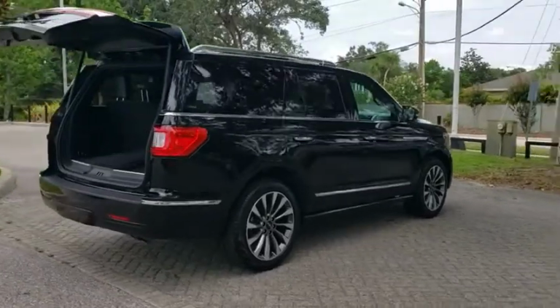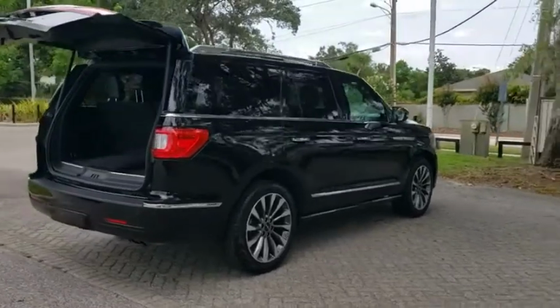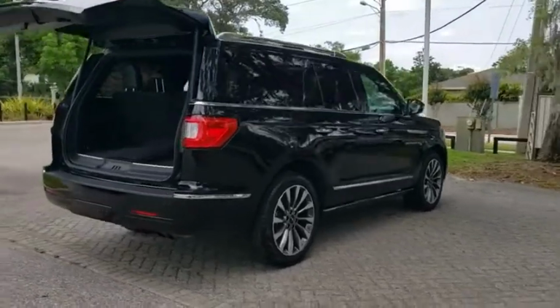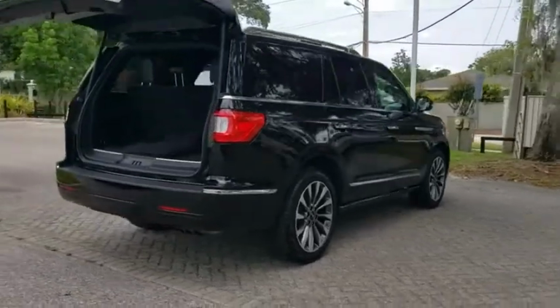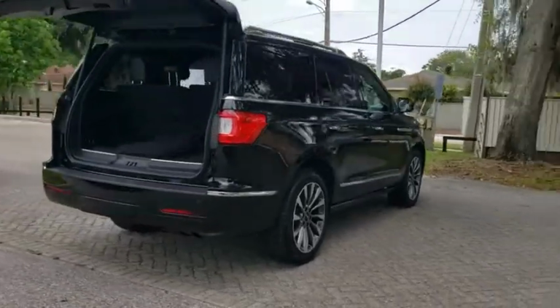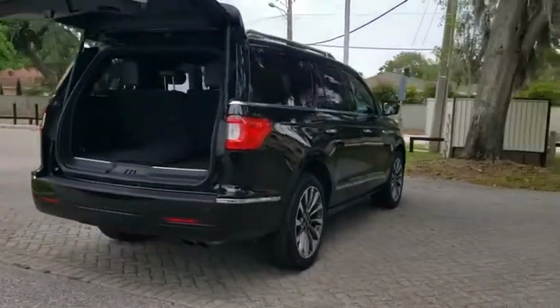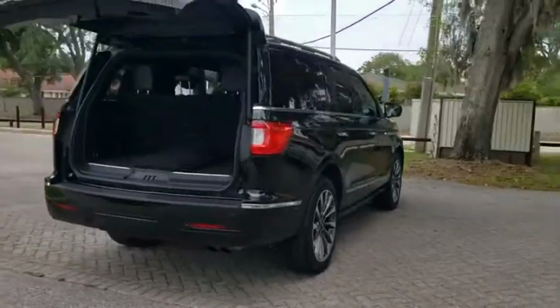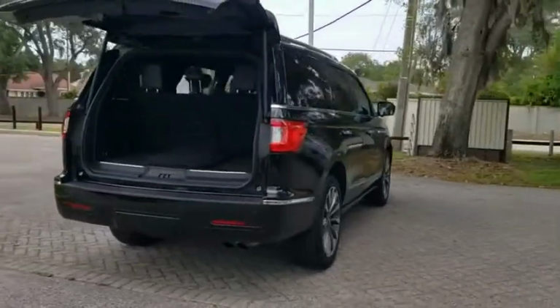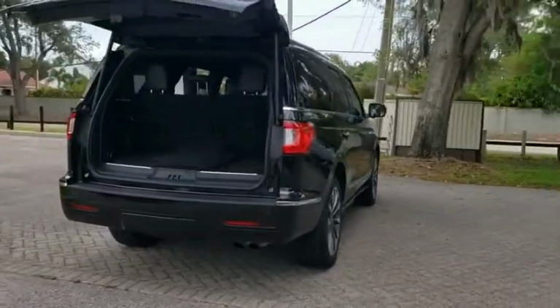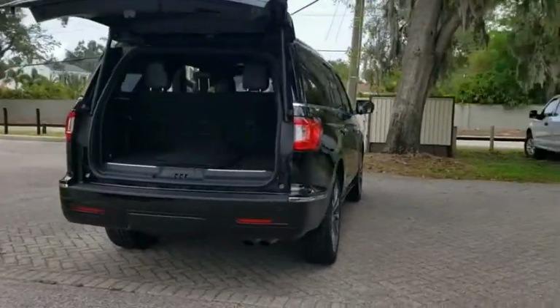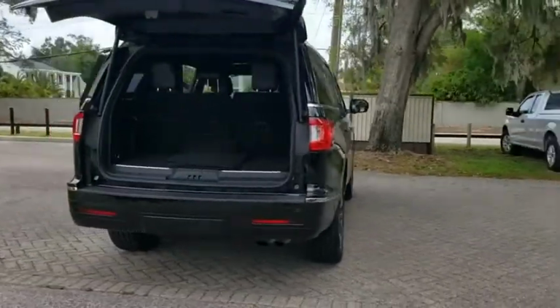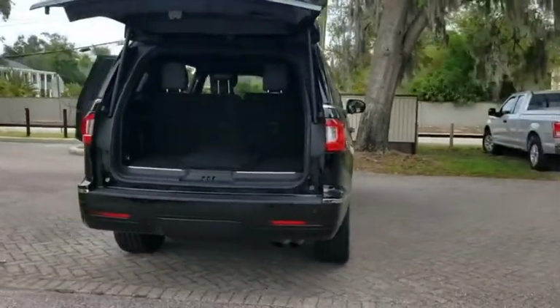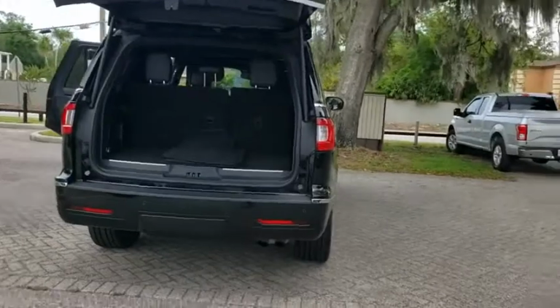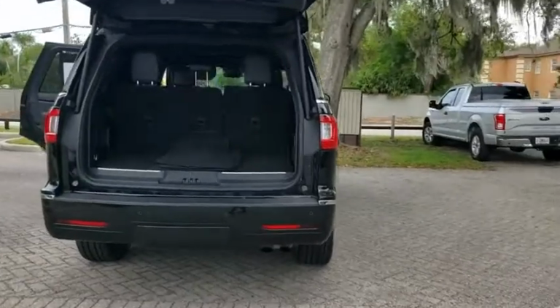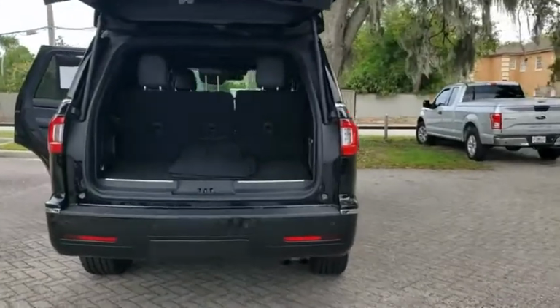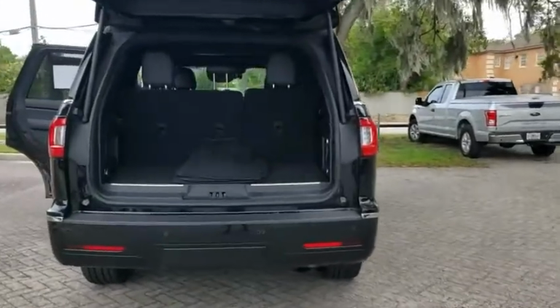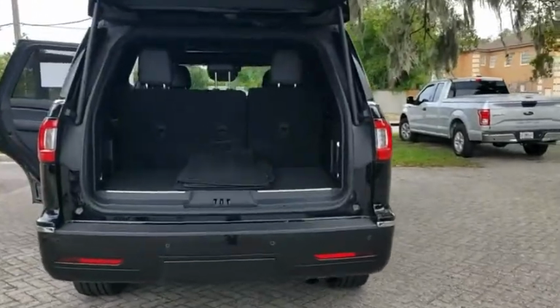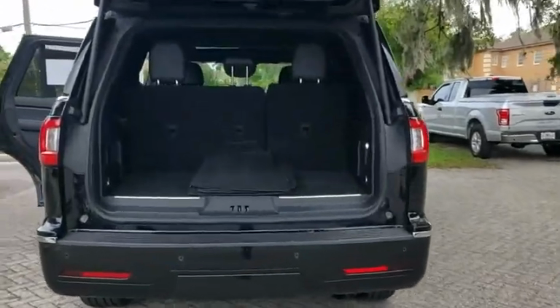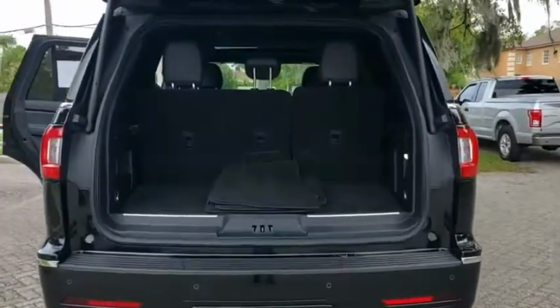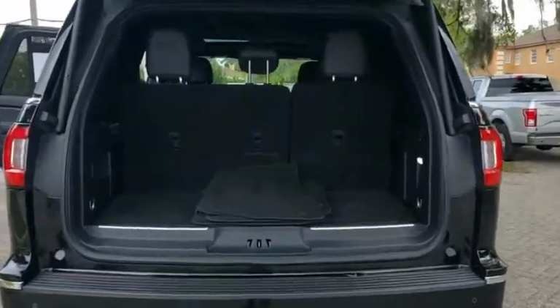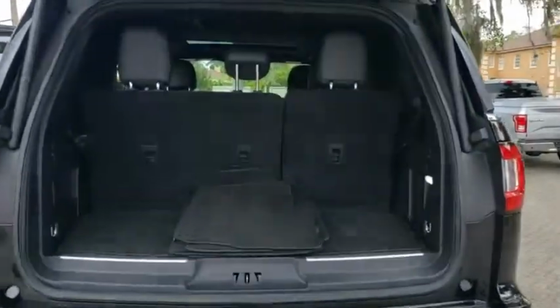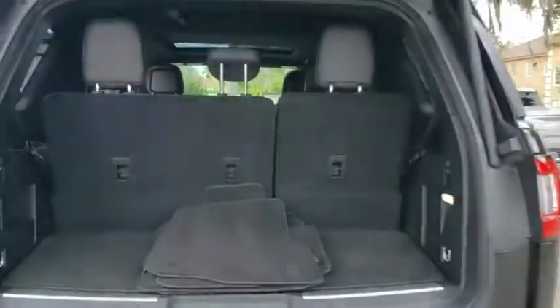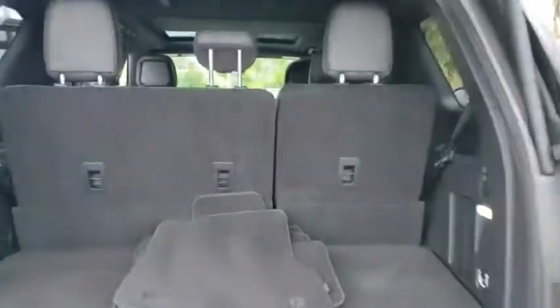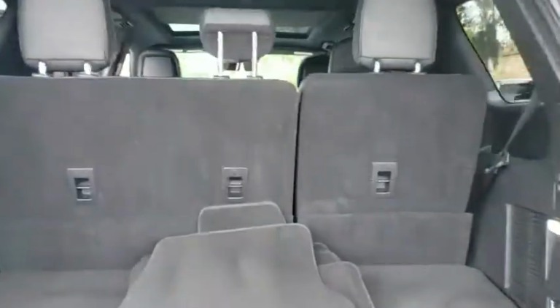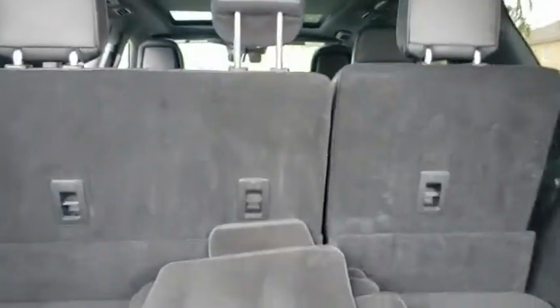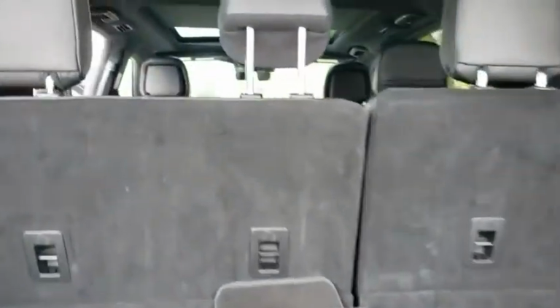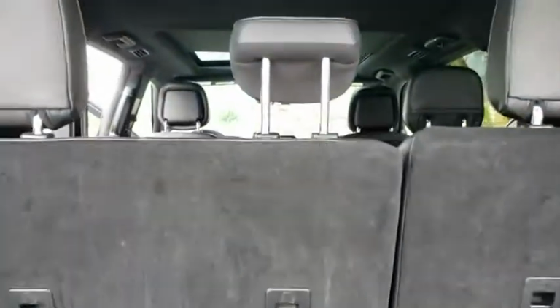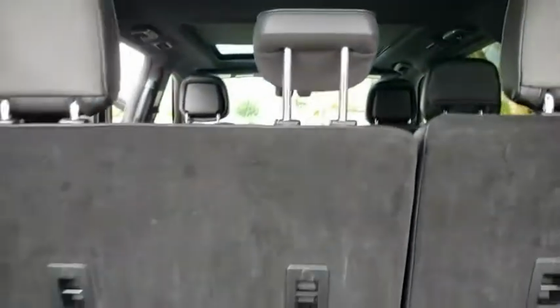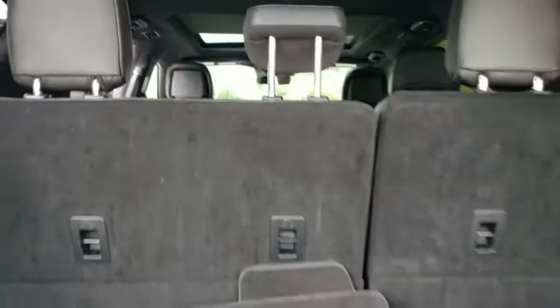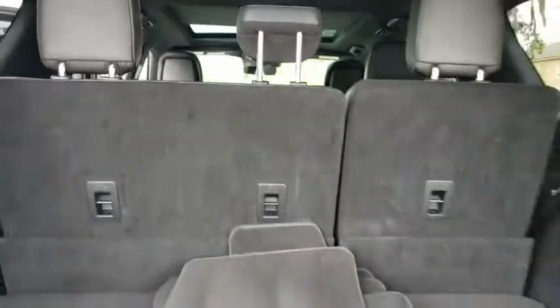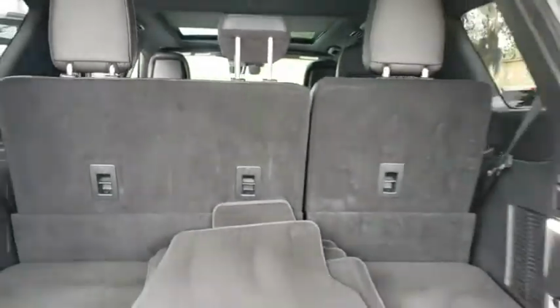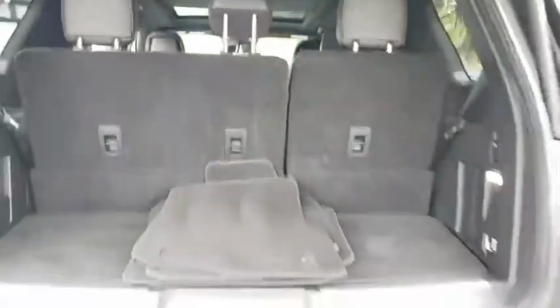This luxury SUV is powerfully persuasive. This vehicle has less than 35,000 miles. Here are some of this vehicle's great options: backup camera,